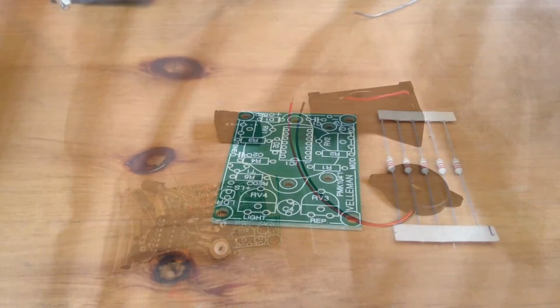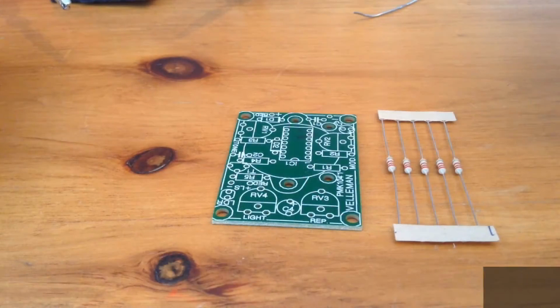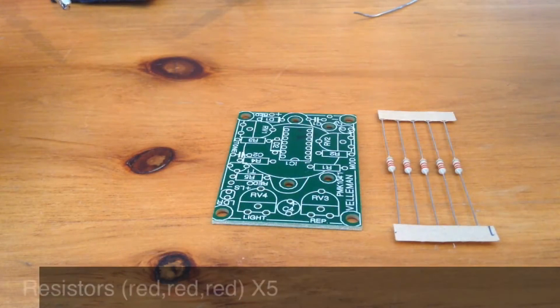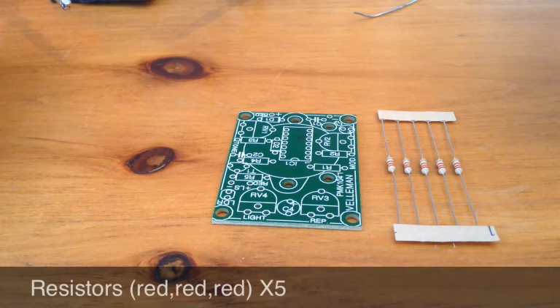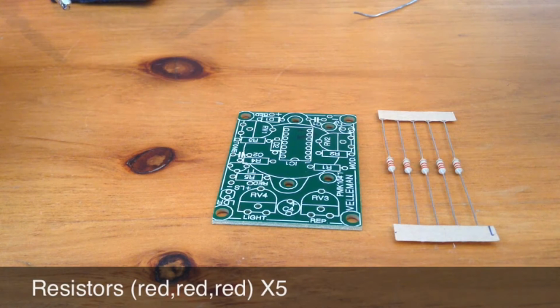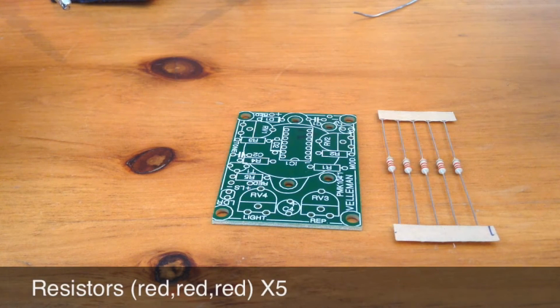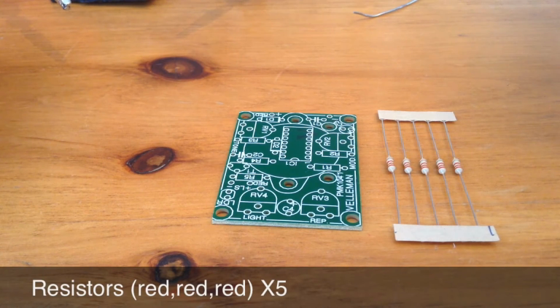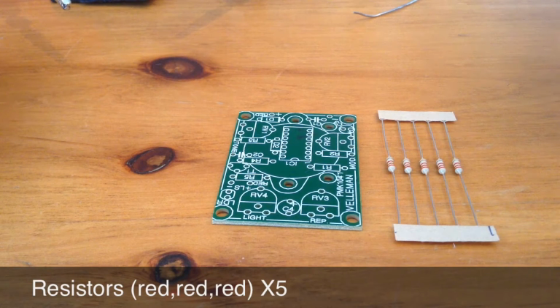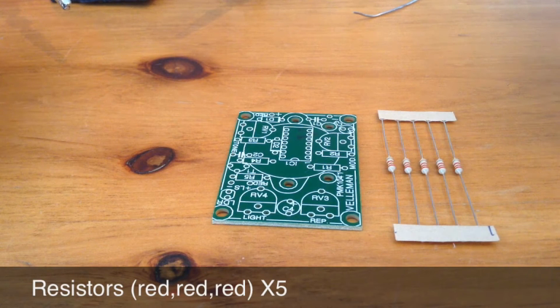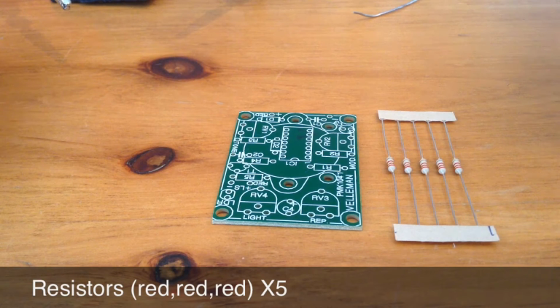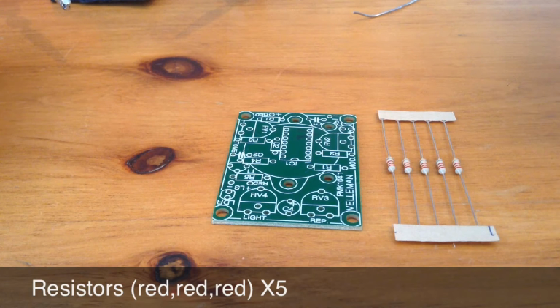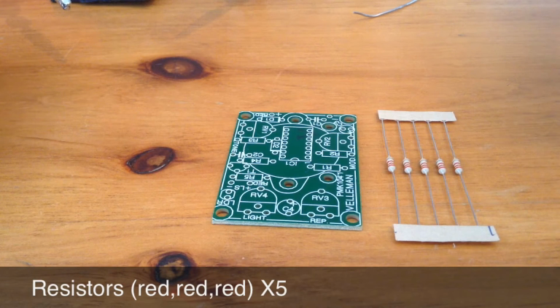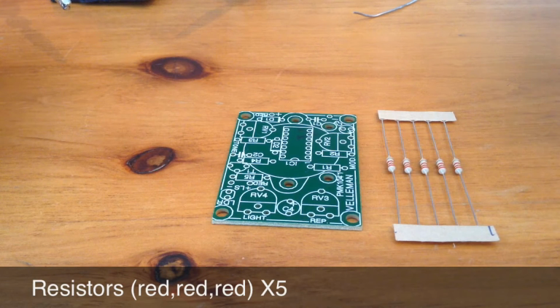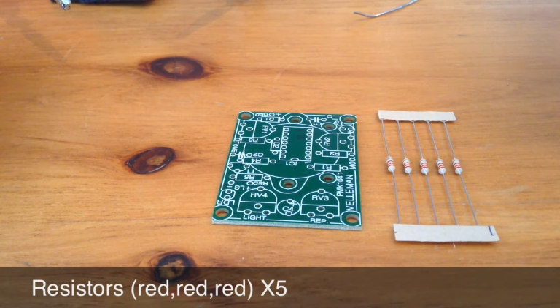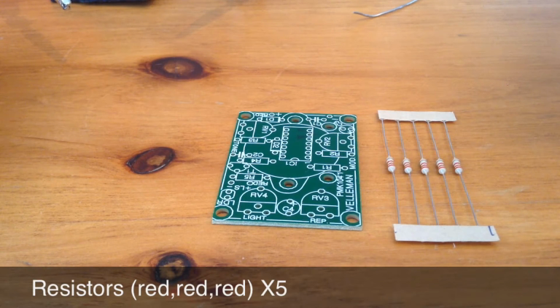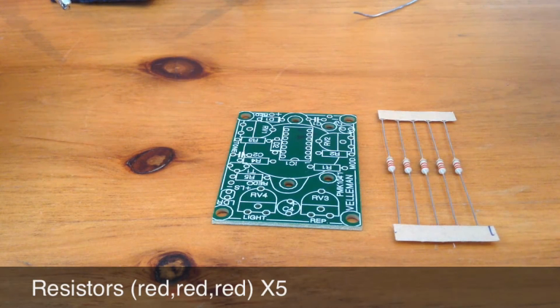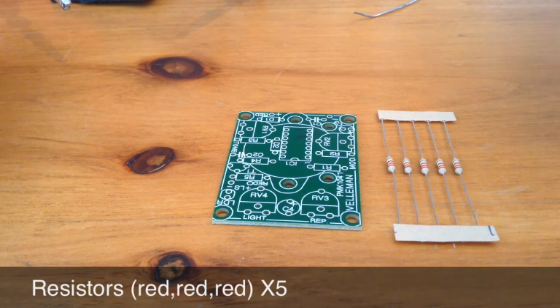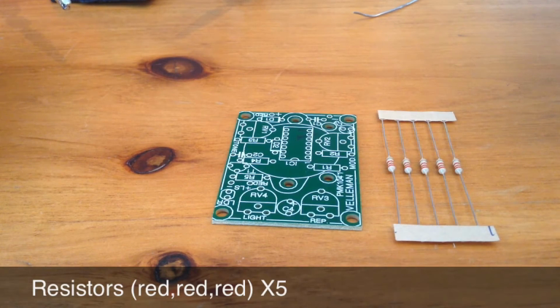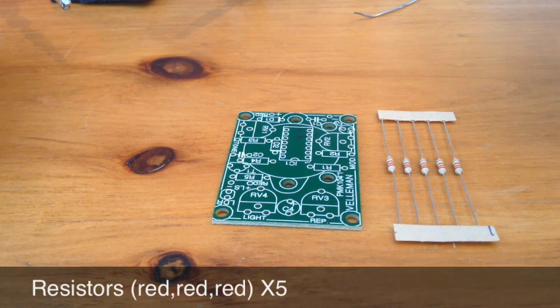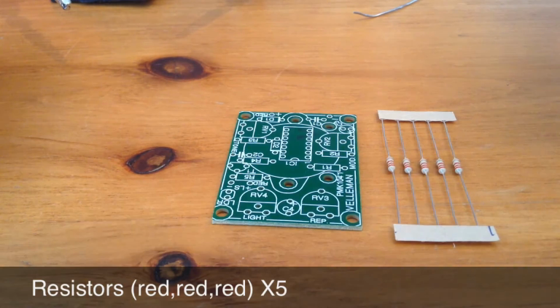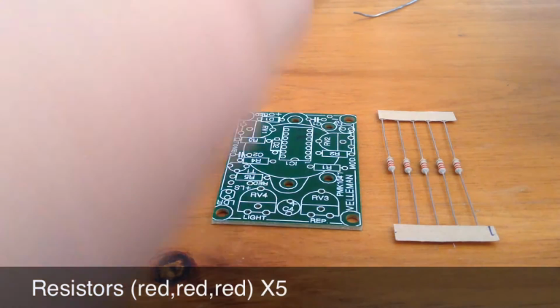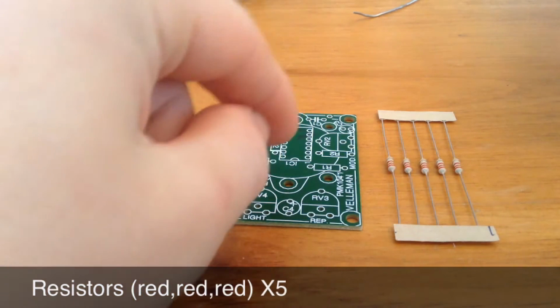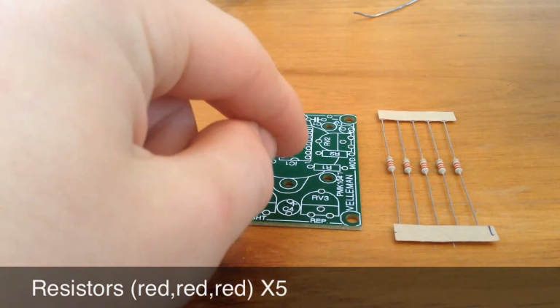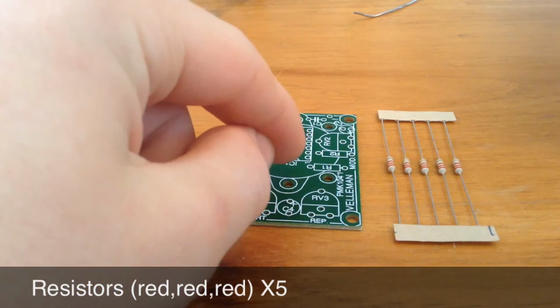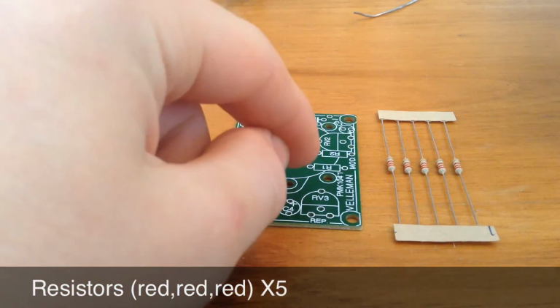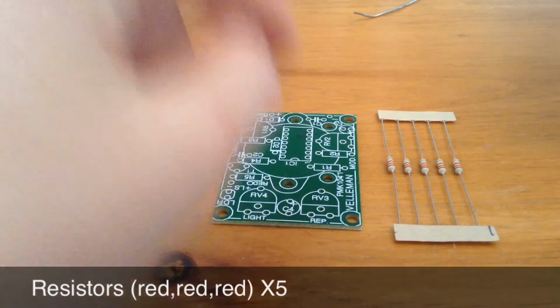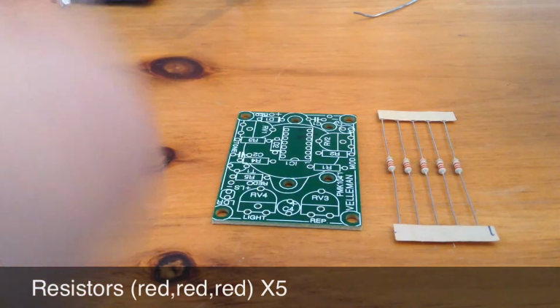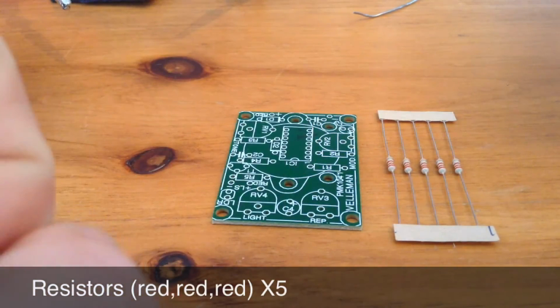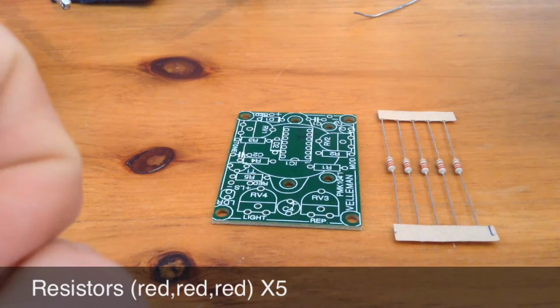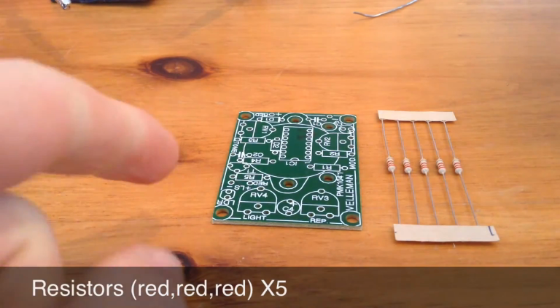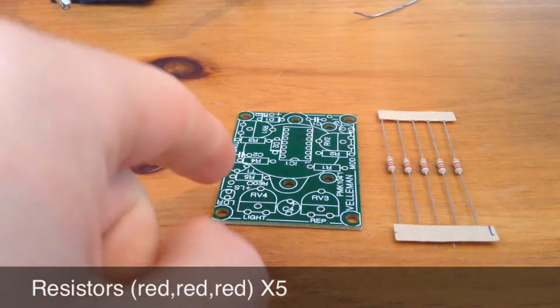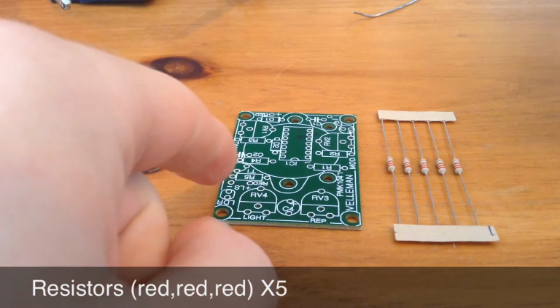First up we have the five red, red, red resistors, and these go in R1 to R5 on the board, from there to there.